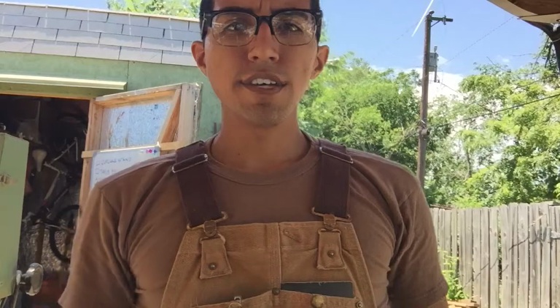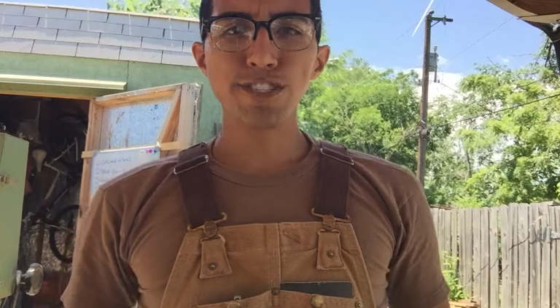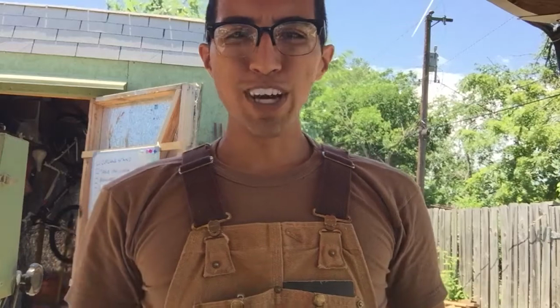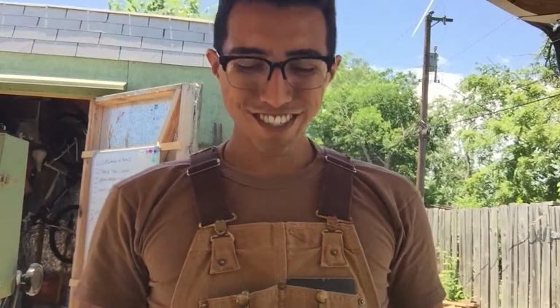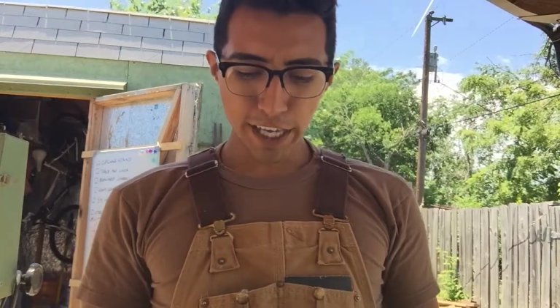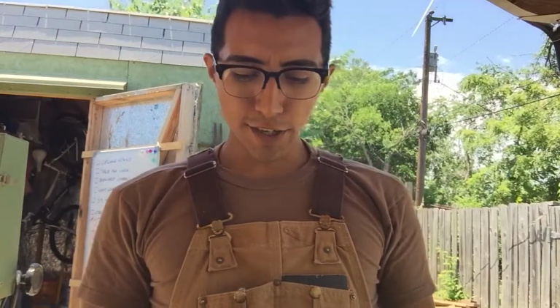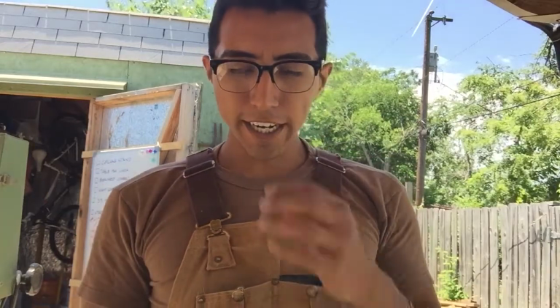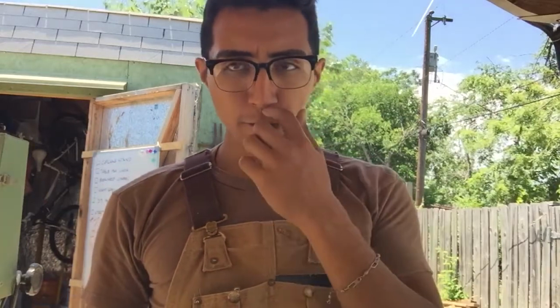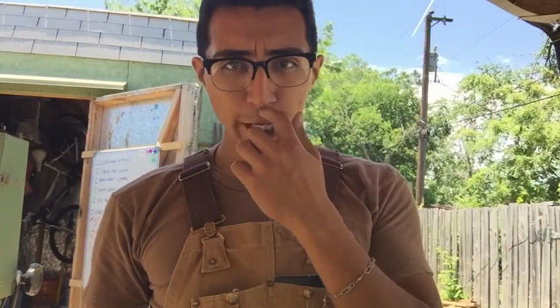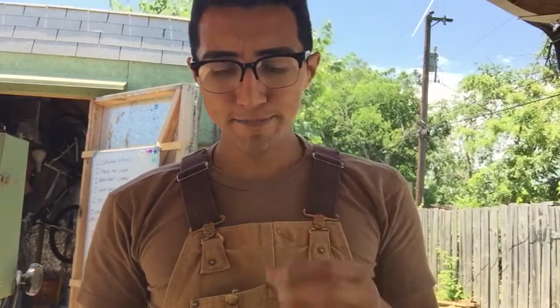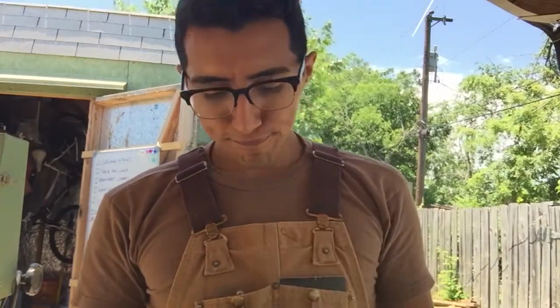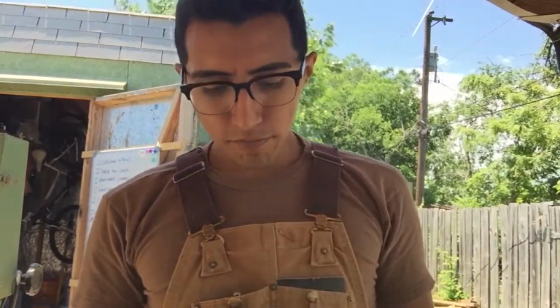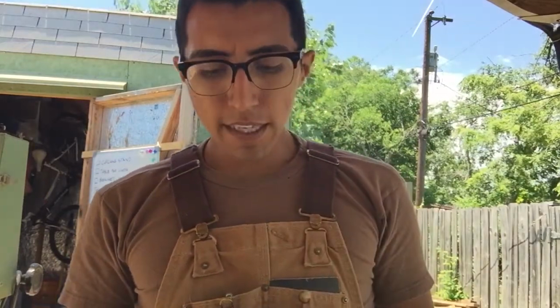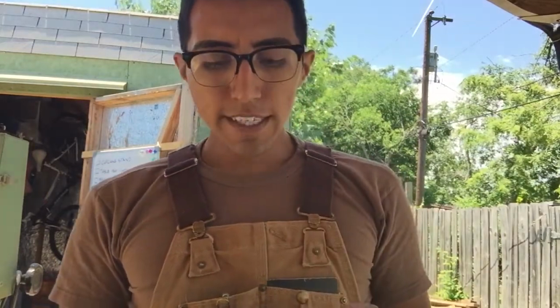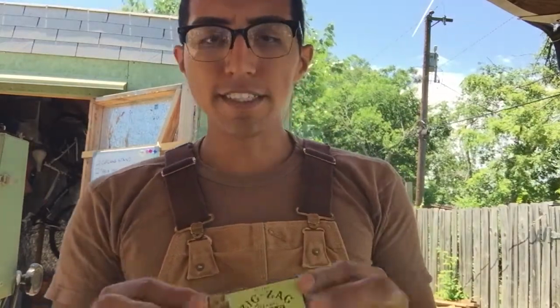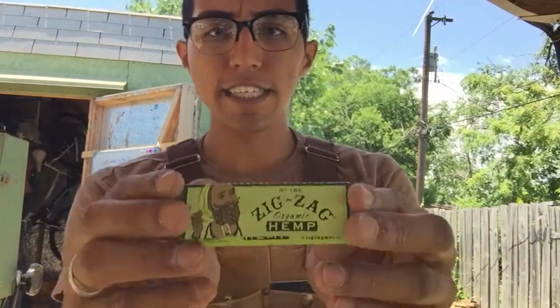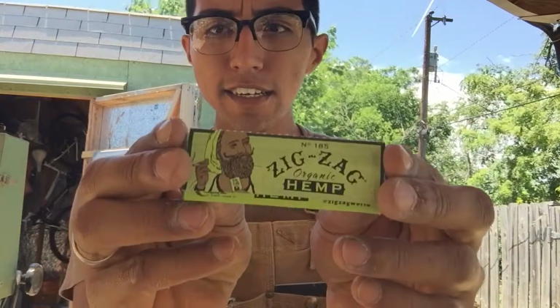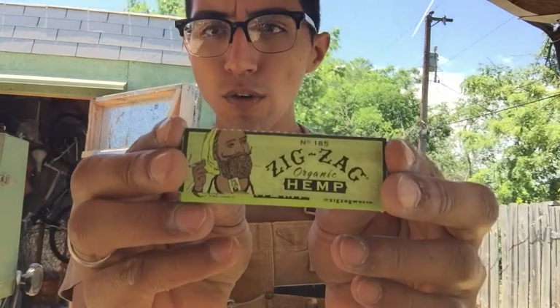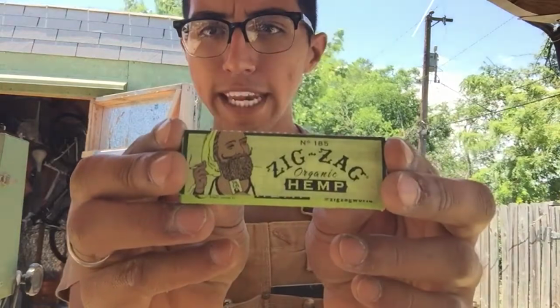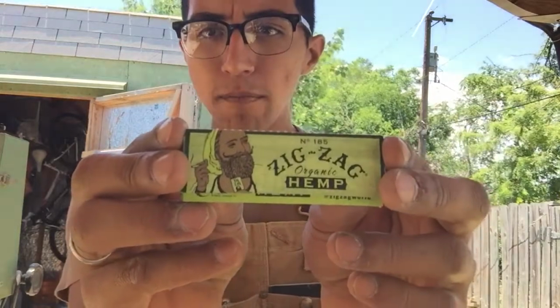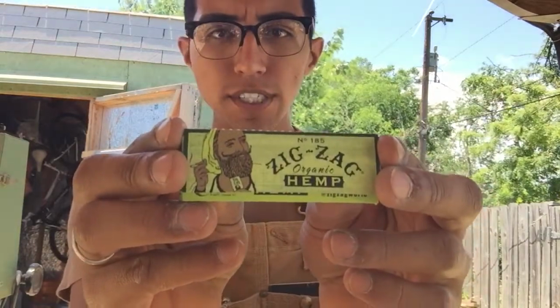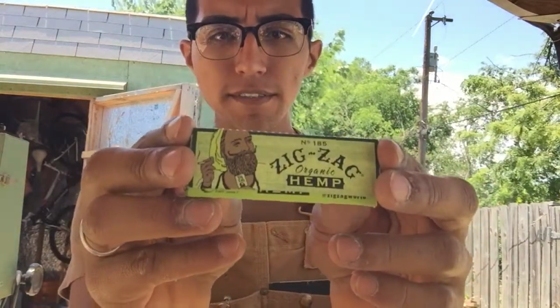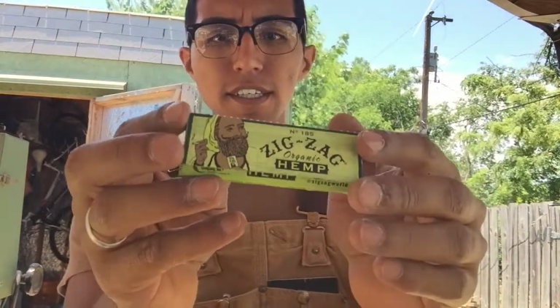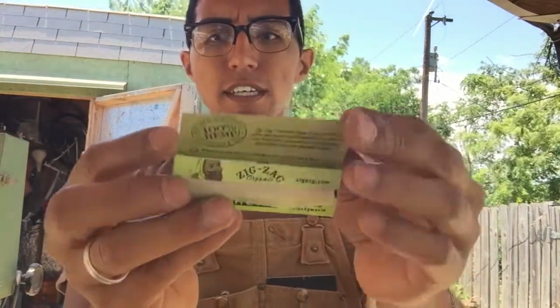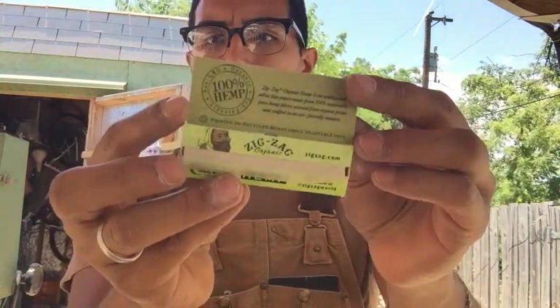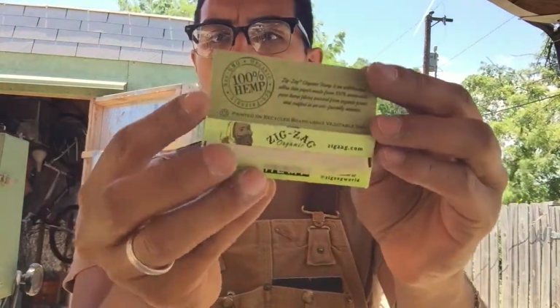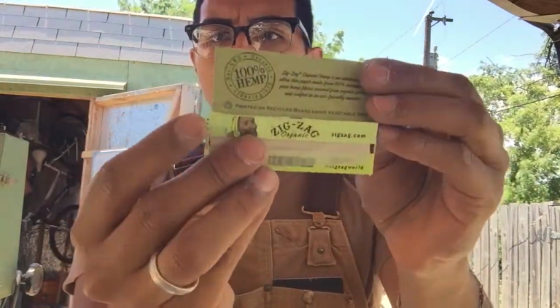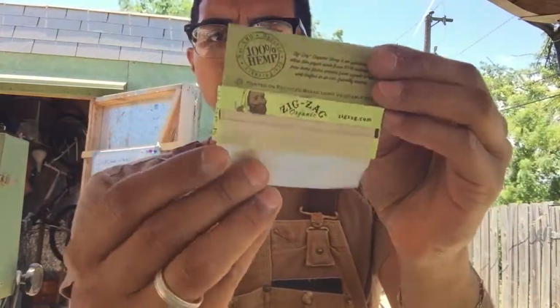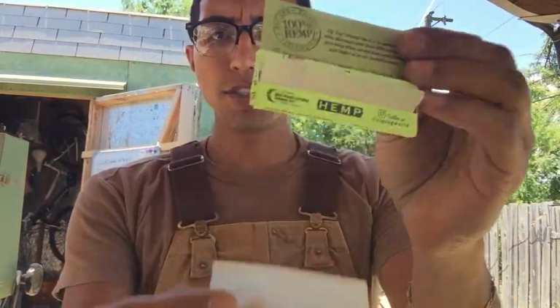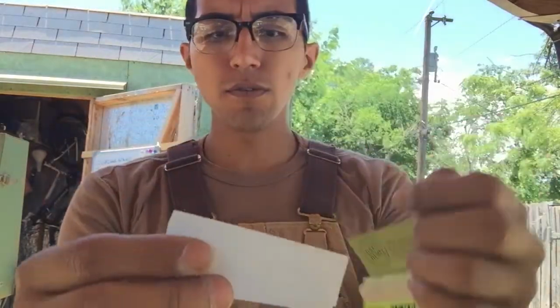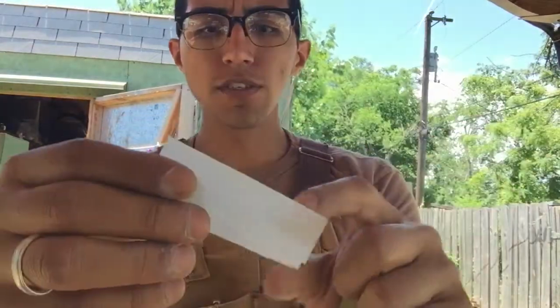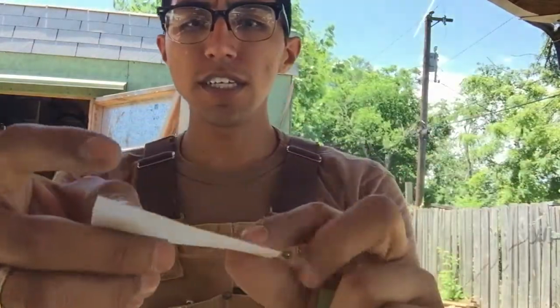What's up y'all? So I got another one for you today. Today it's ZigZag Organic Hemp. Do you see that? Let me see the papers in here. Let me show you what one of them looks like.